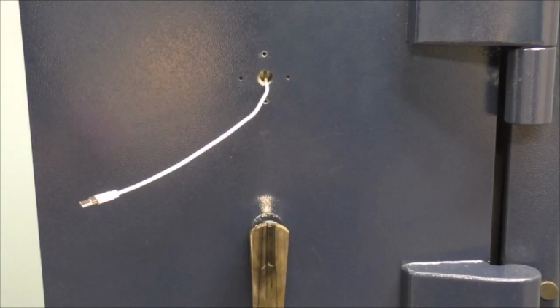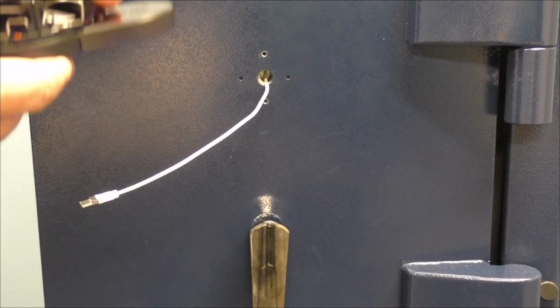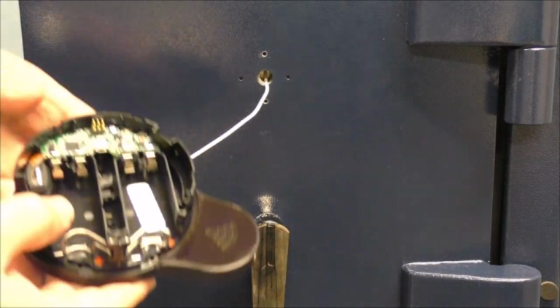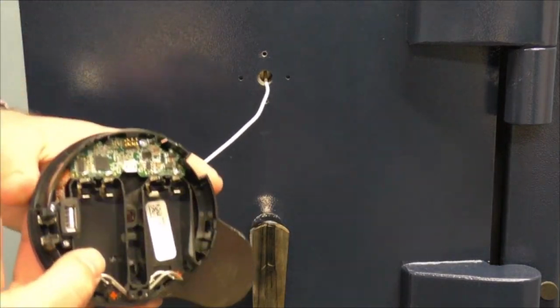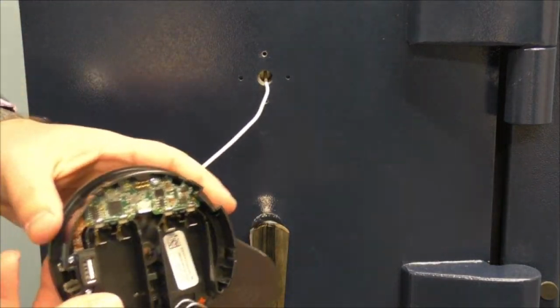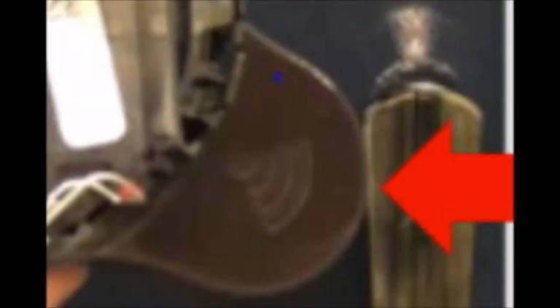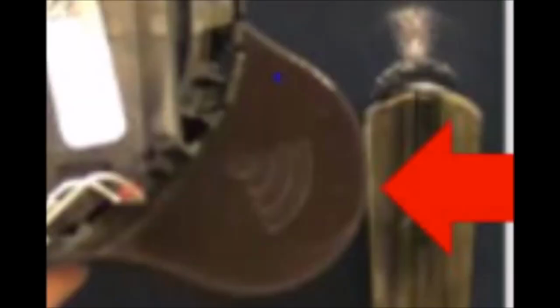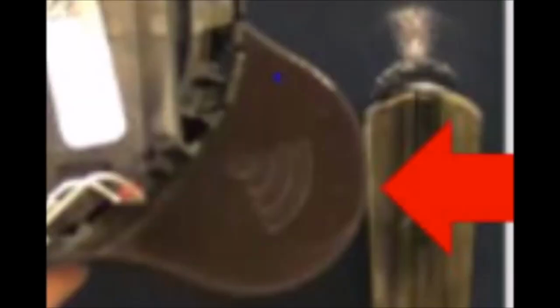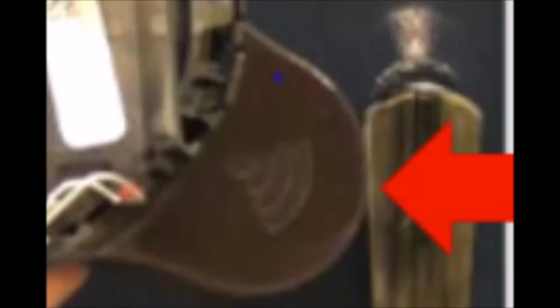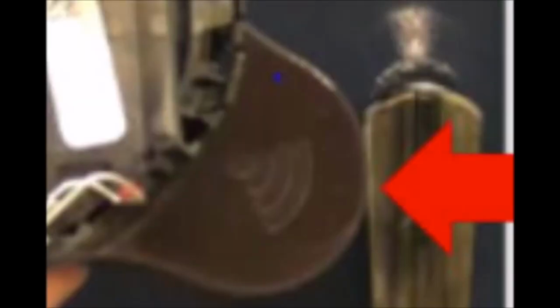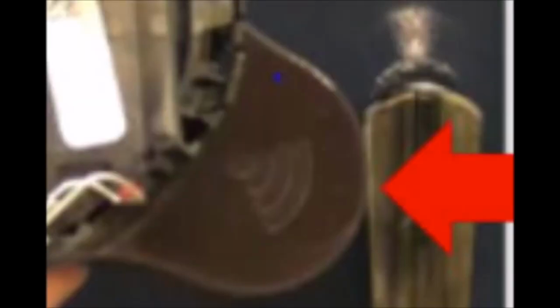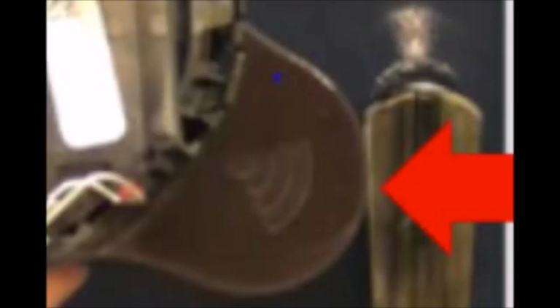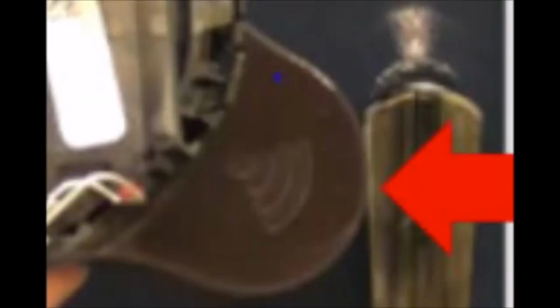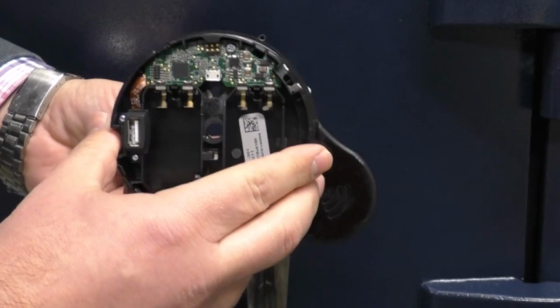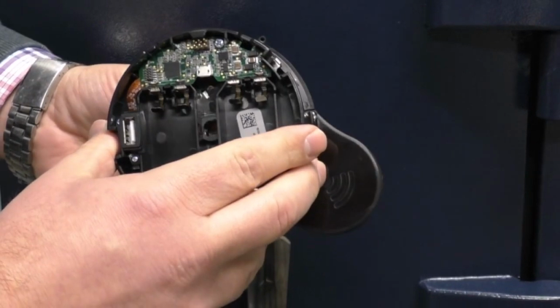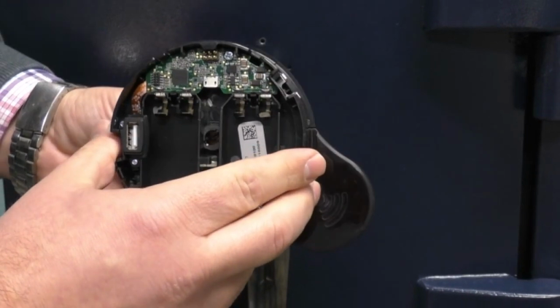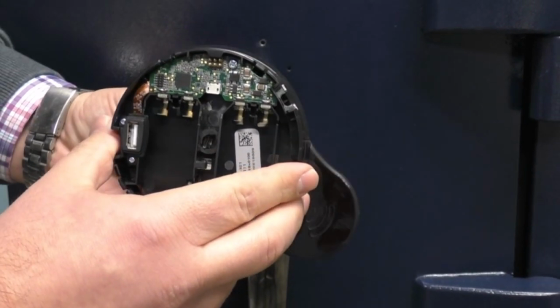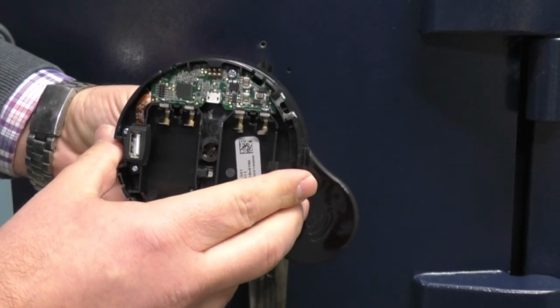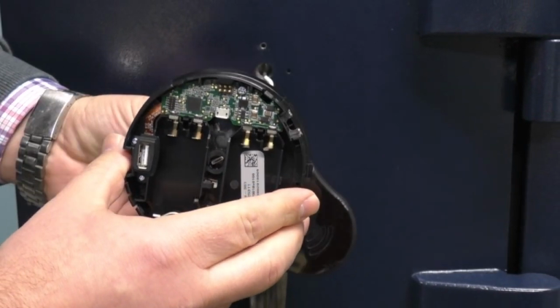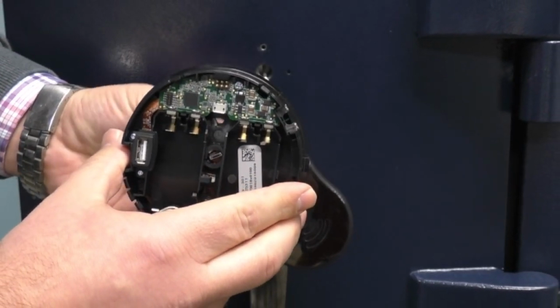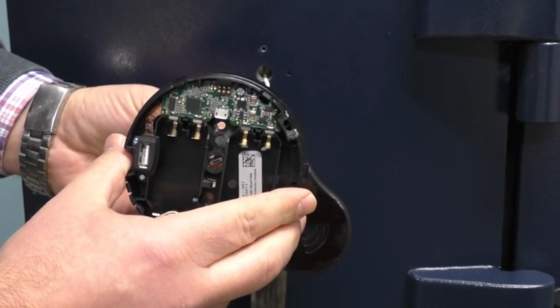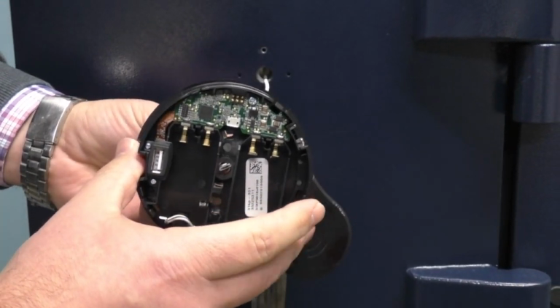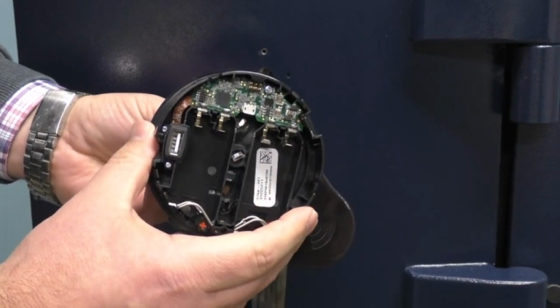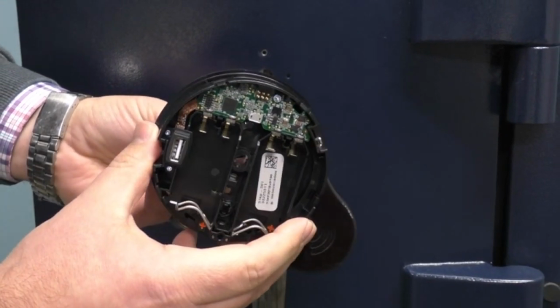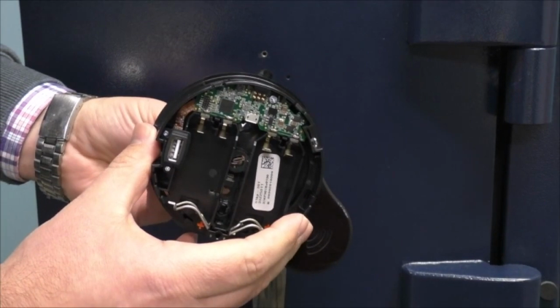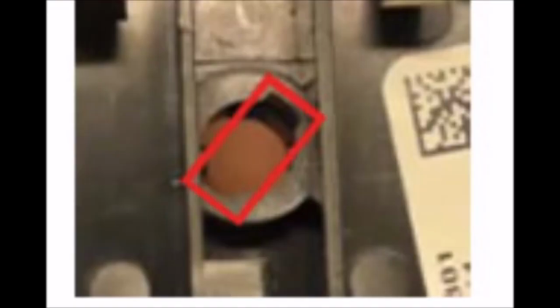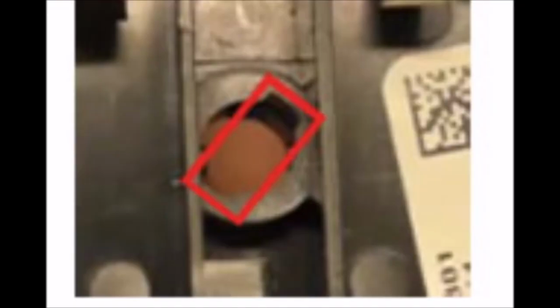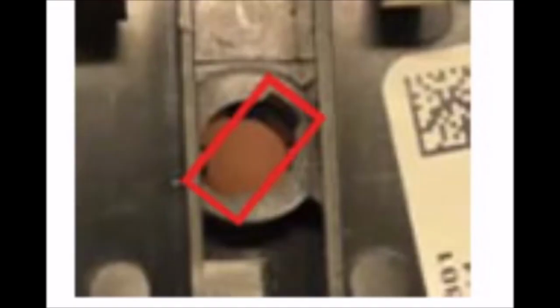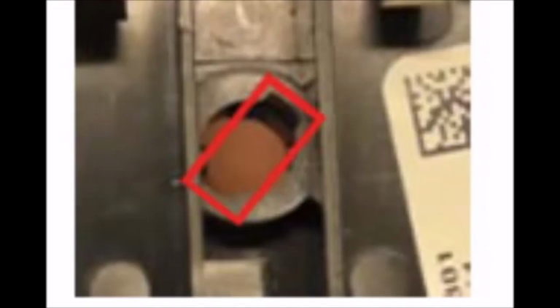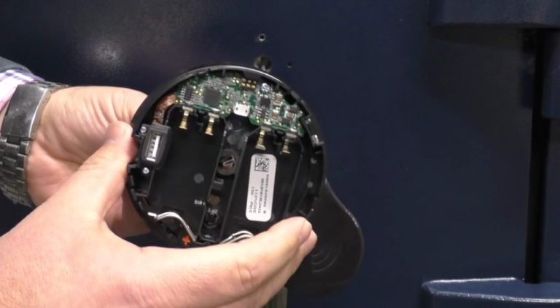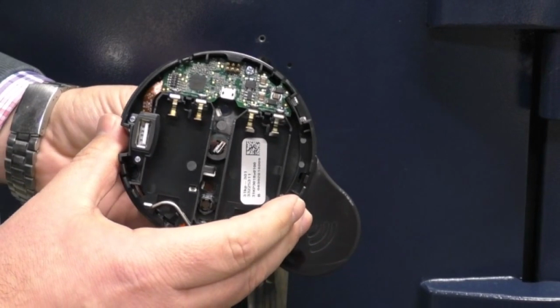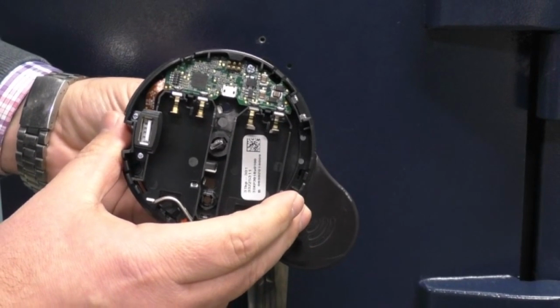The keypad base installation is quick and easy. The default configuration for the keypad has the Wi-Fi module located on the right. First, we will want to thread the cable through the keypad. There is a rectangular pathway in the keypad base which the cable will travel.